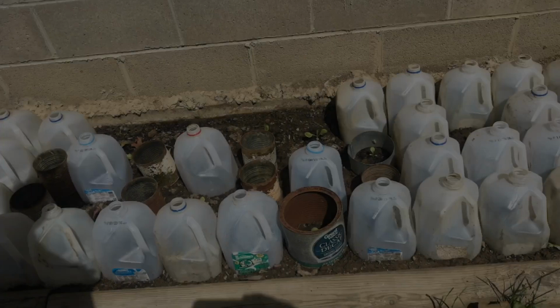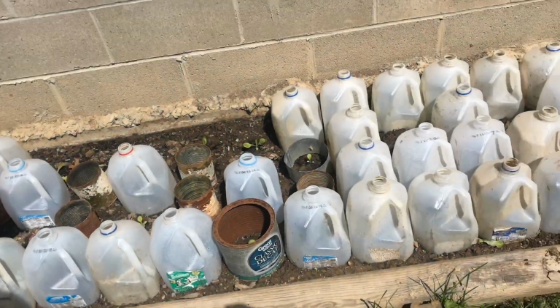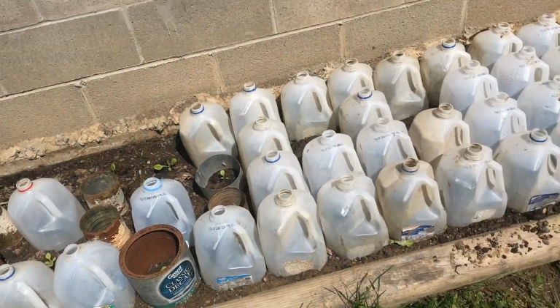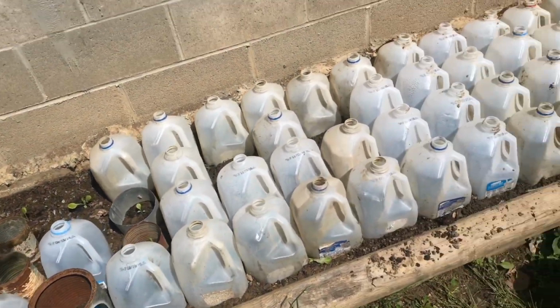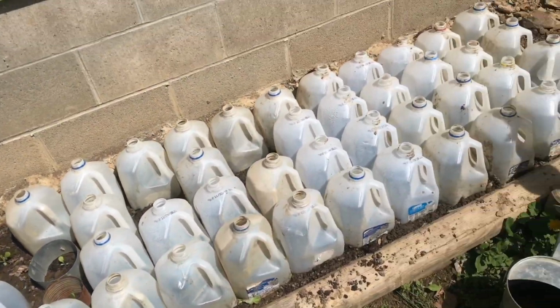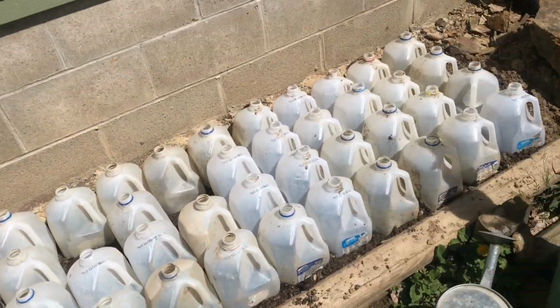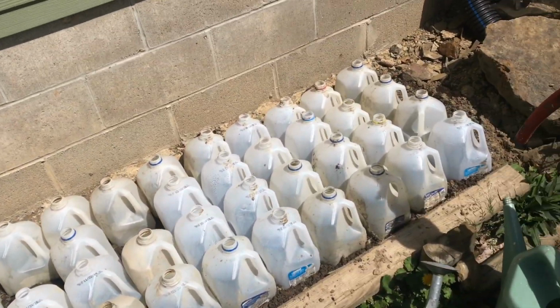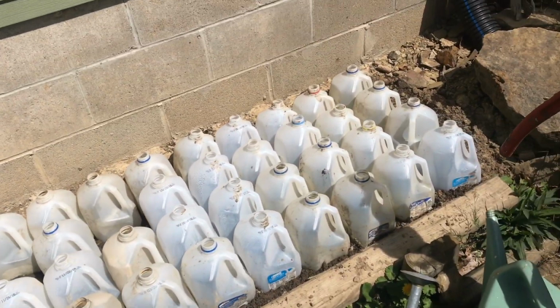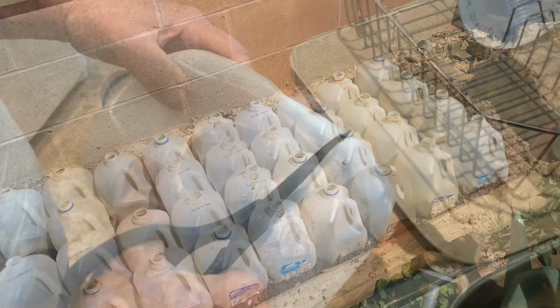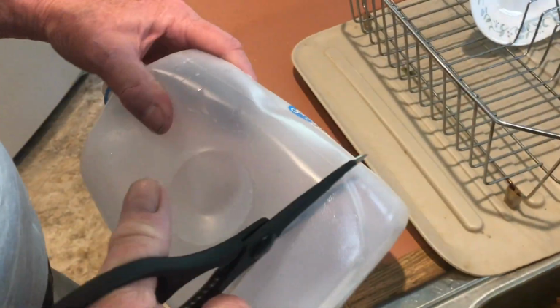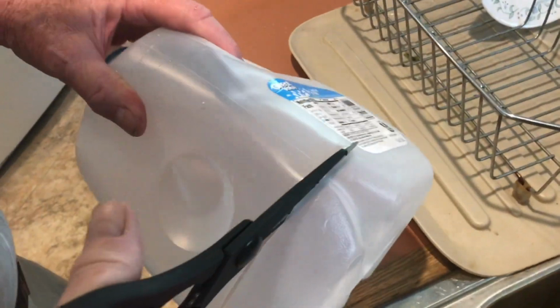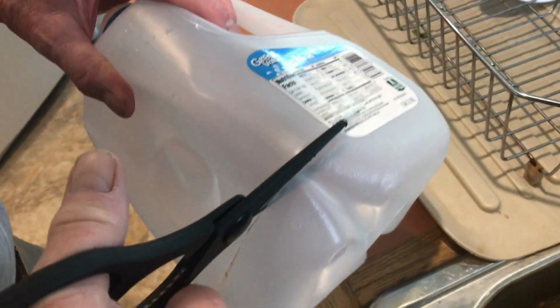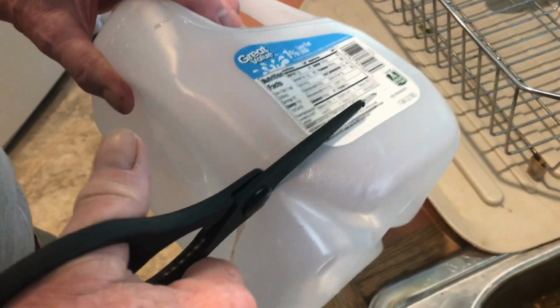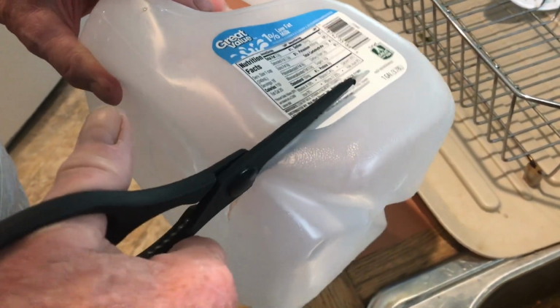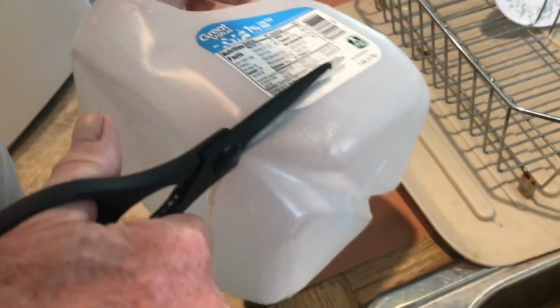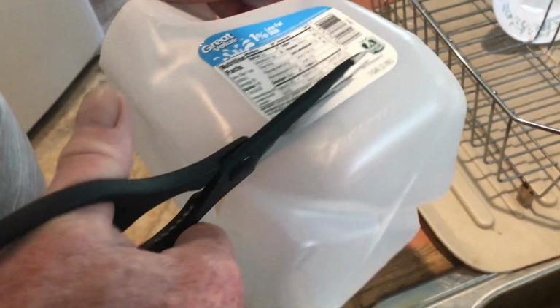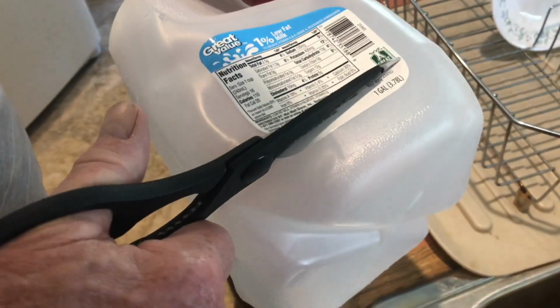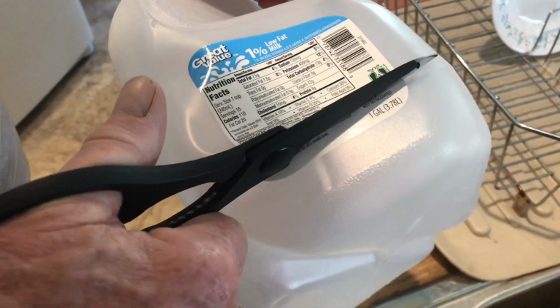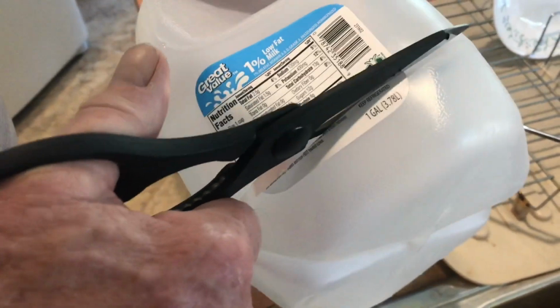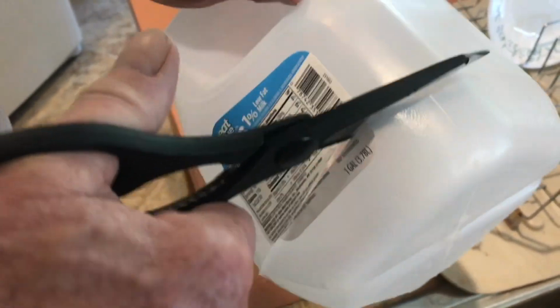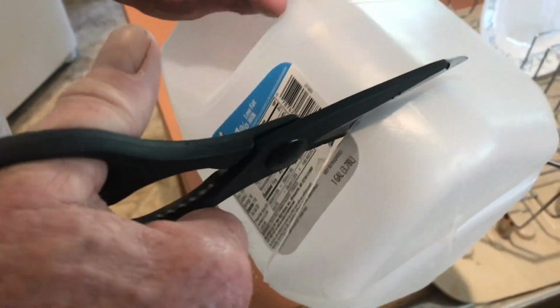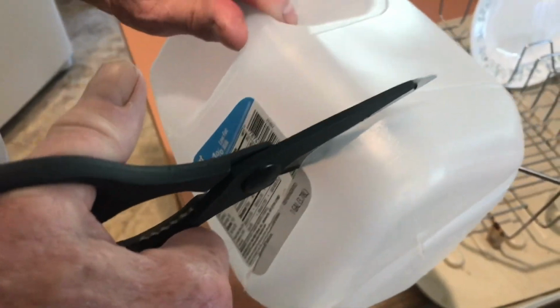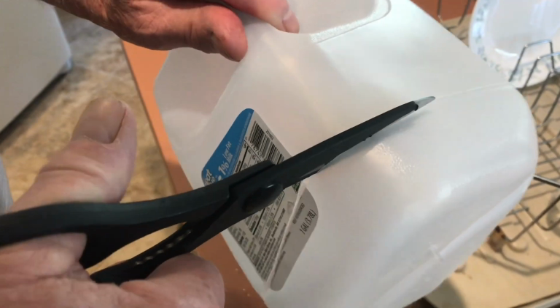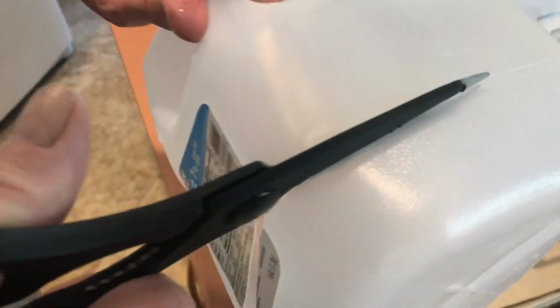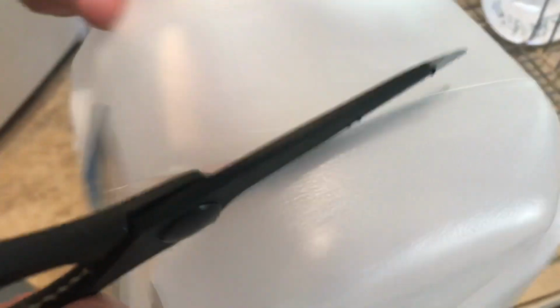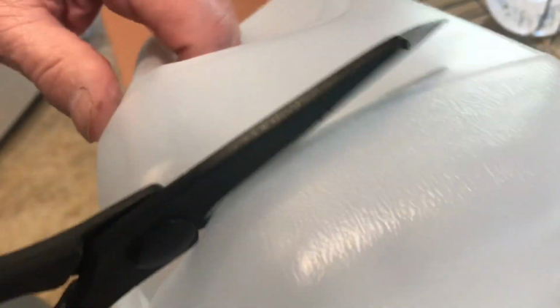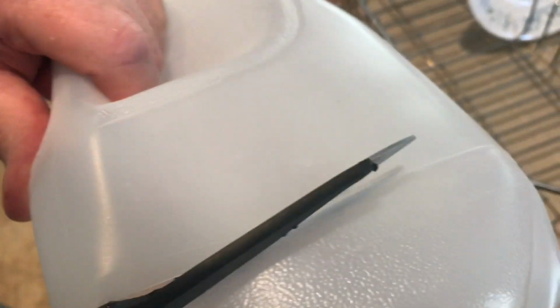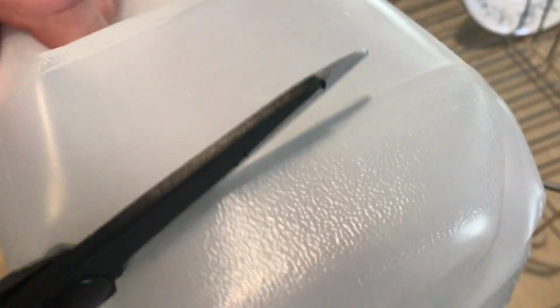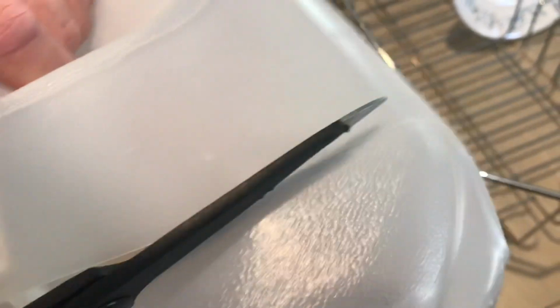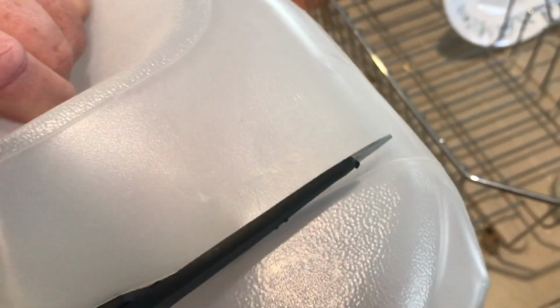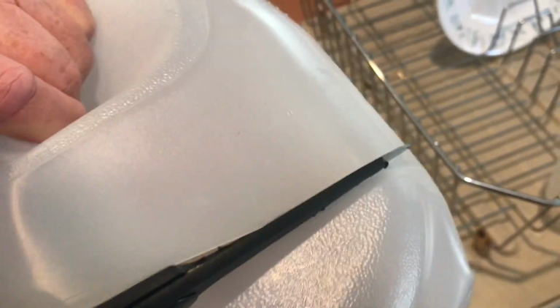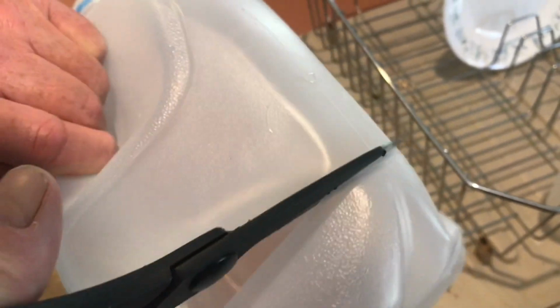You can really protect your plants by using old milk jugs. Just make sure that you have the translucent milk jug and cut along the line at the bottom of the milk jug. This will ensure everything is straight and neat.